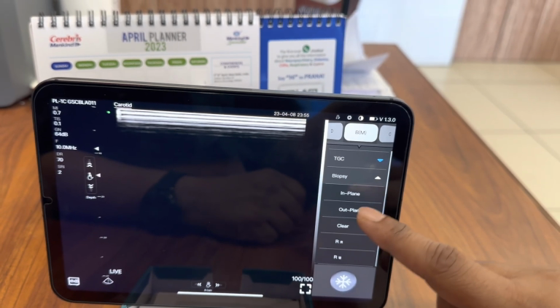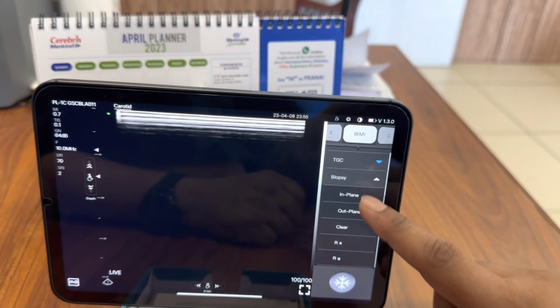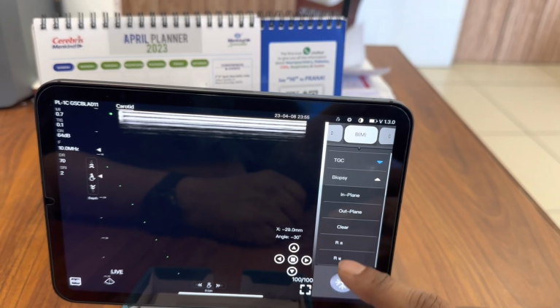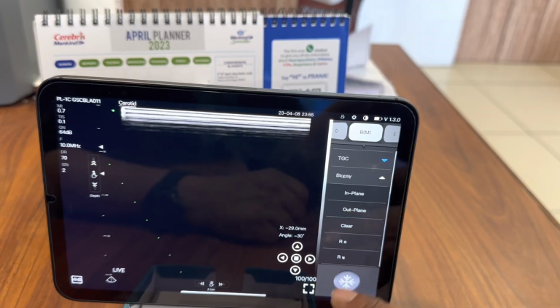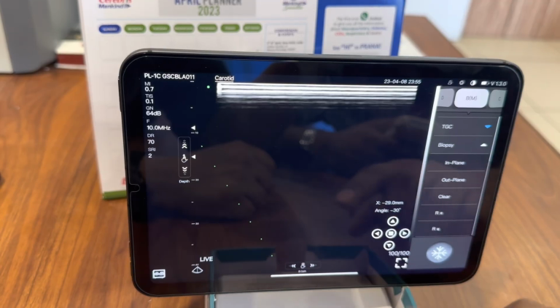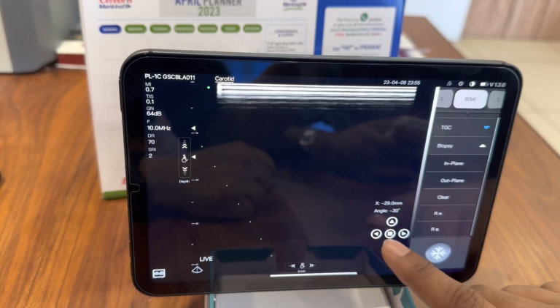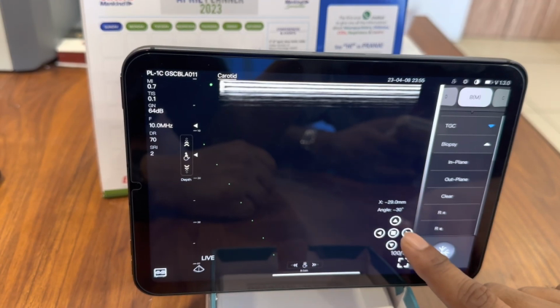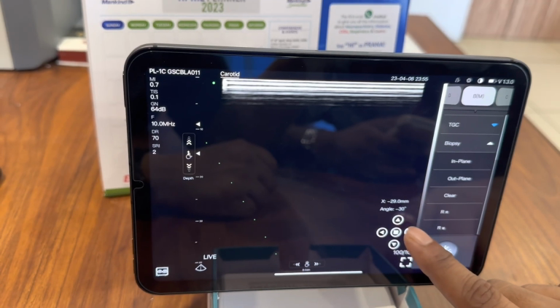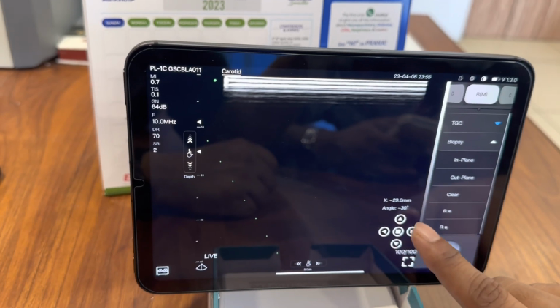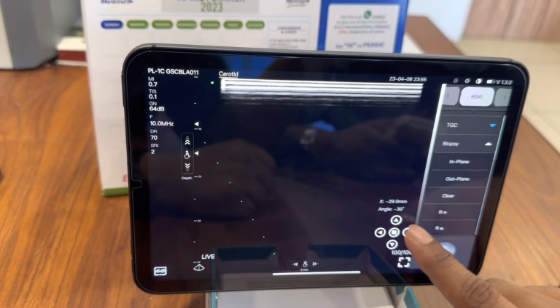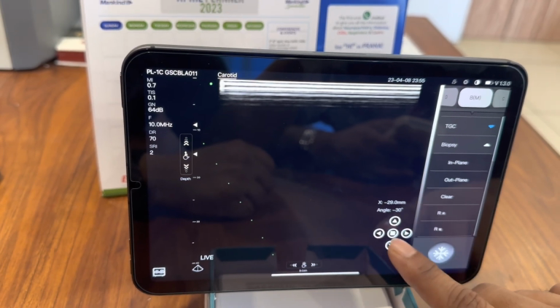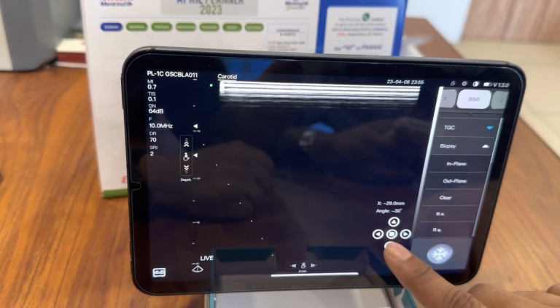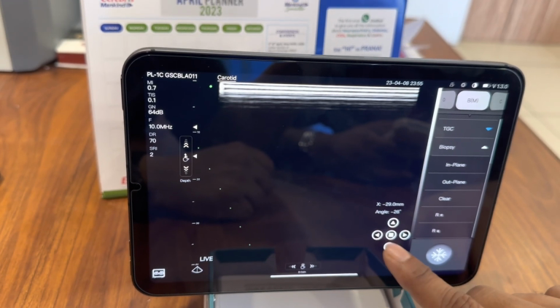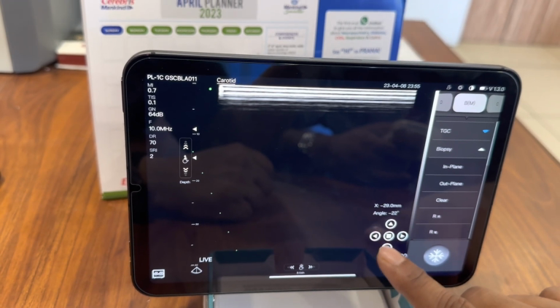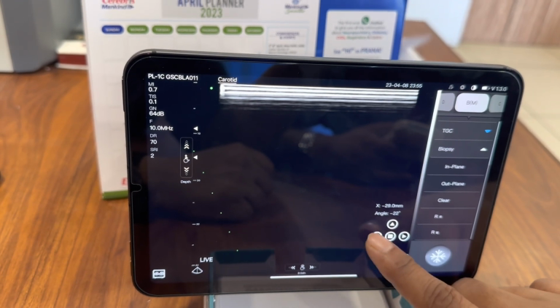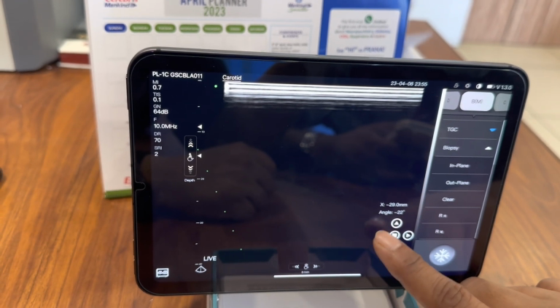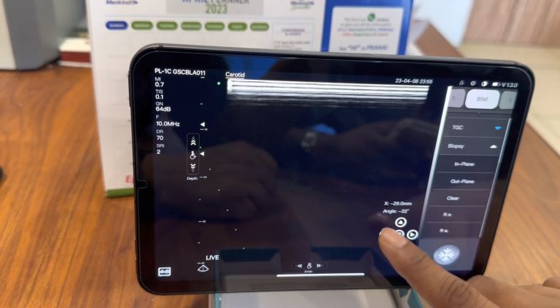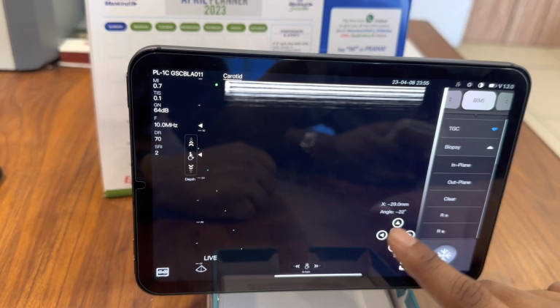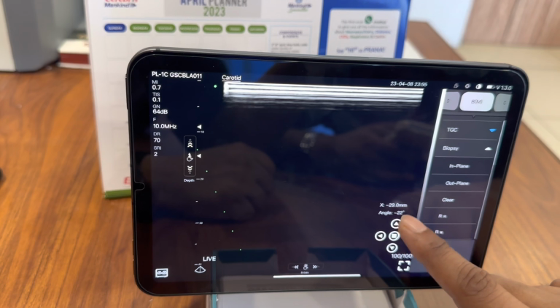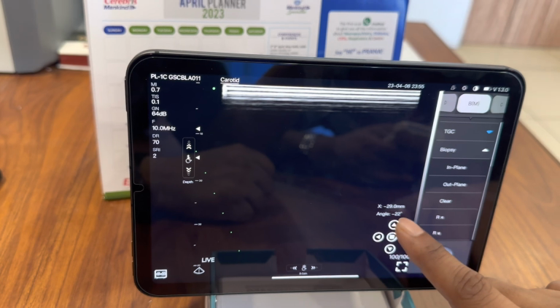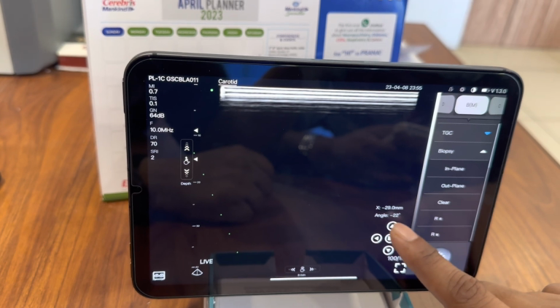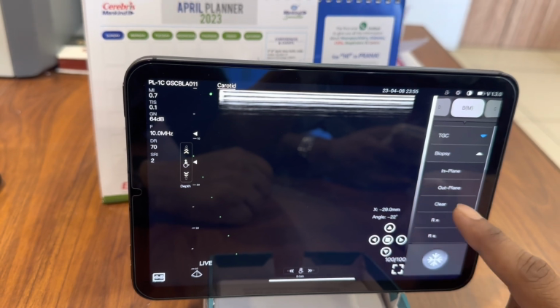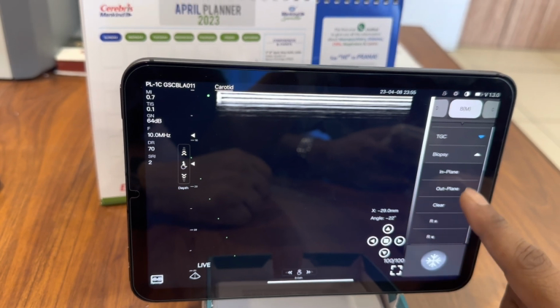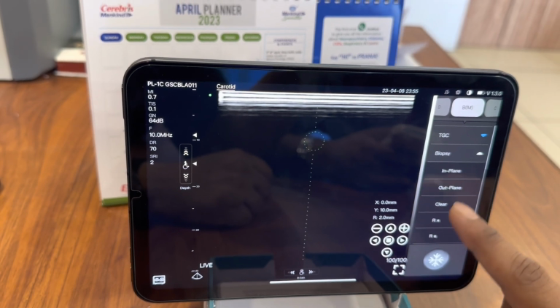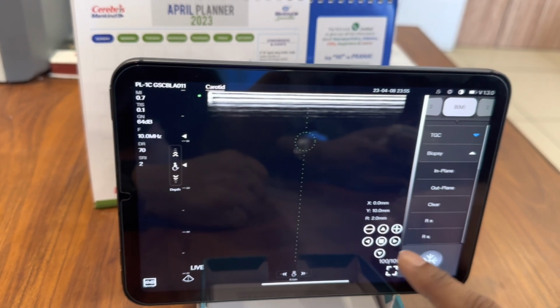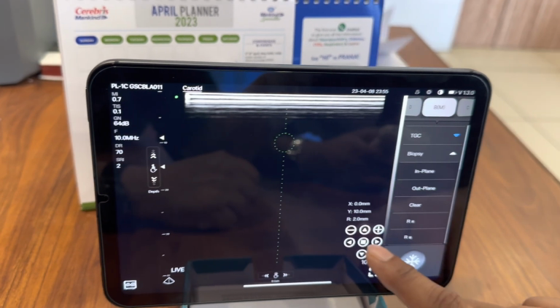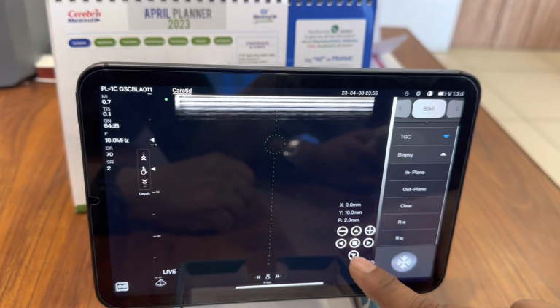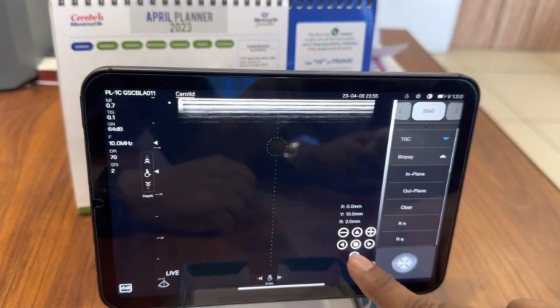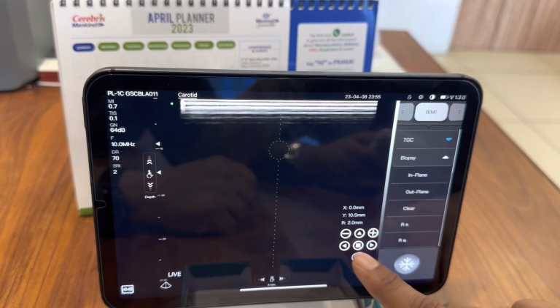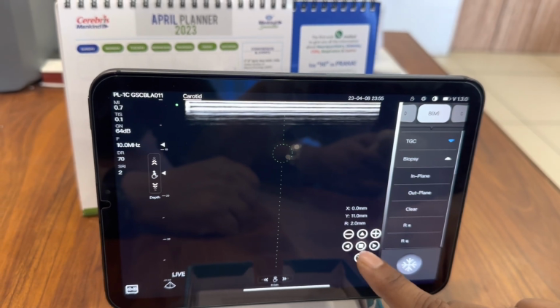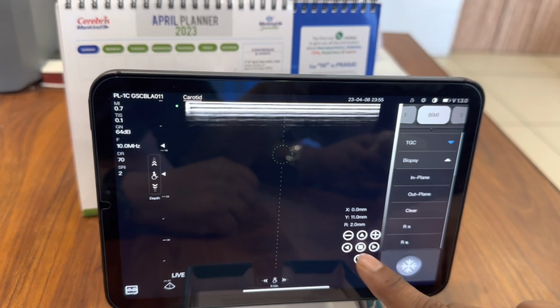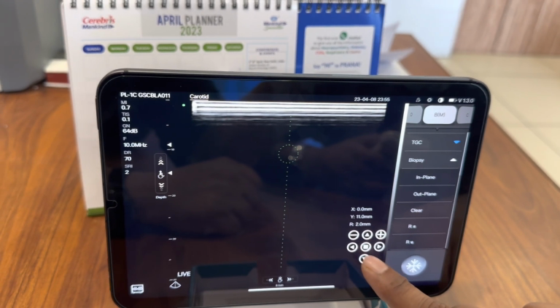It has a biopsy assistant mode. You can do an in-plane or out-of-plane biopsy so that you can easily pass the needle where you want to go.